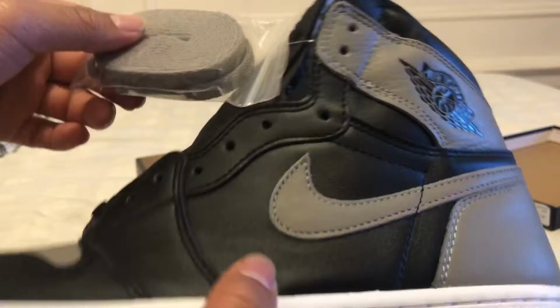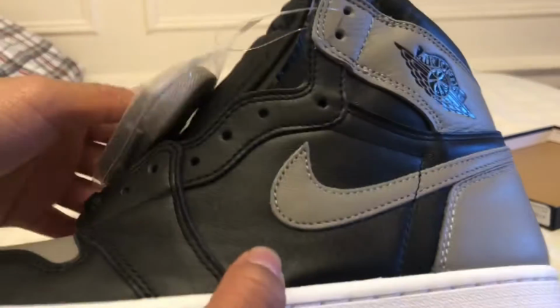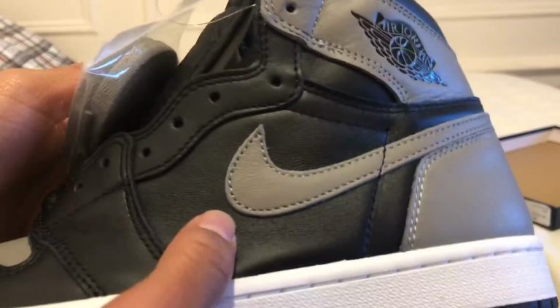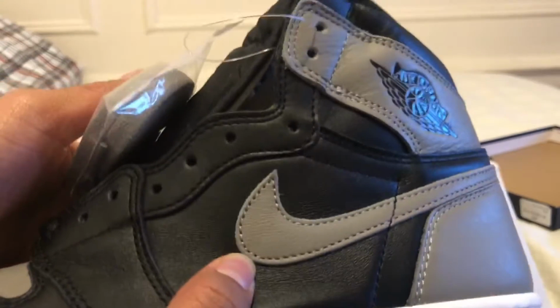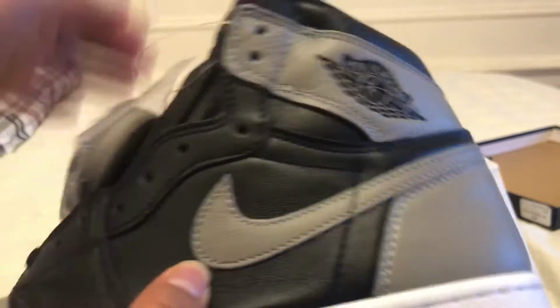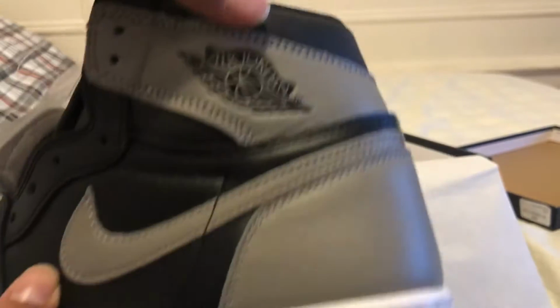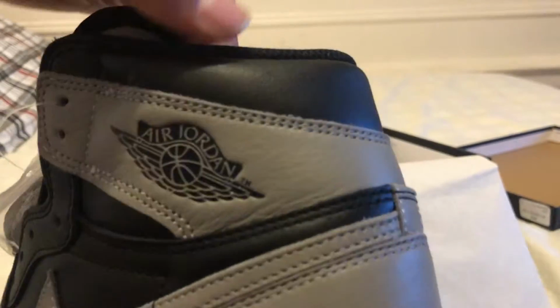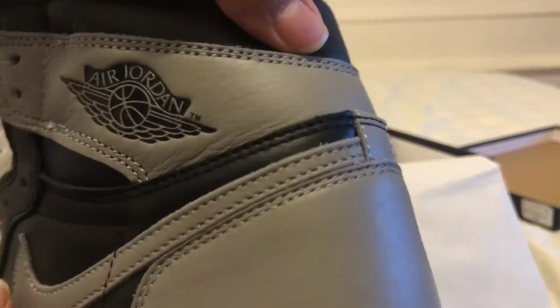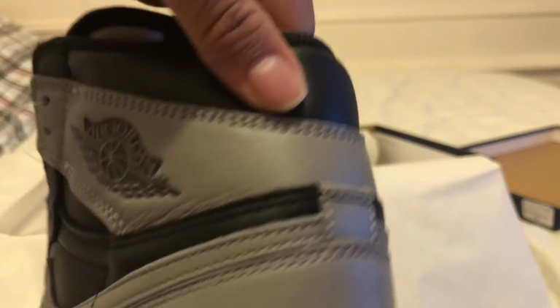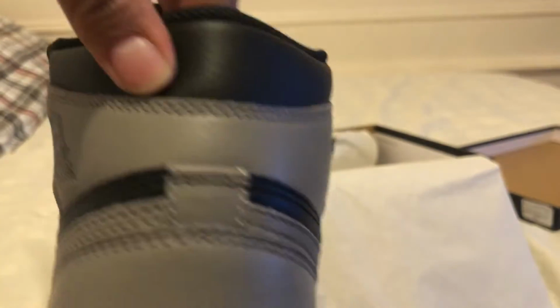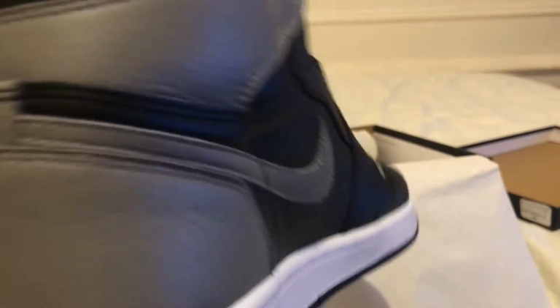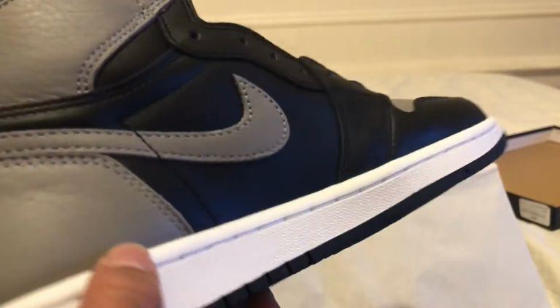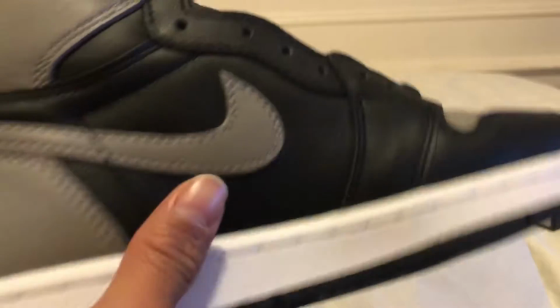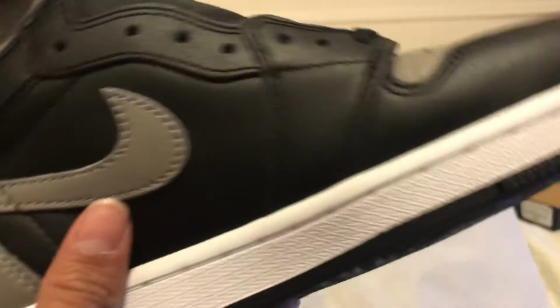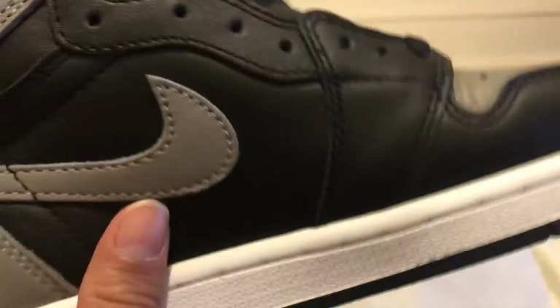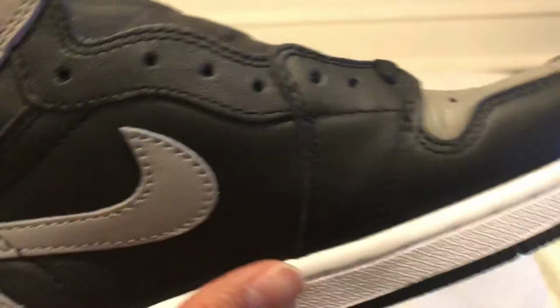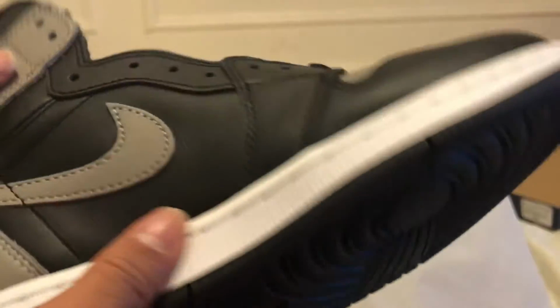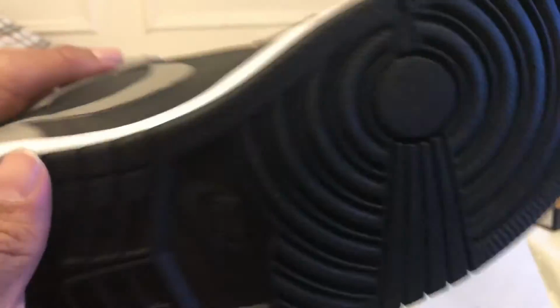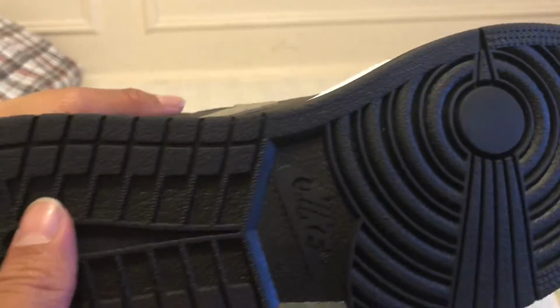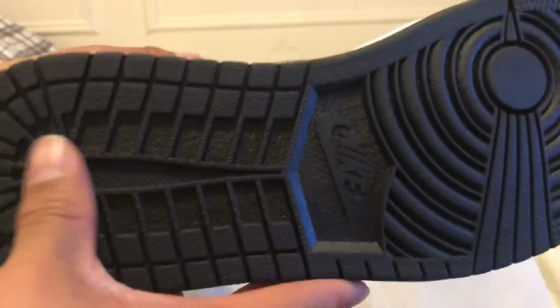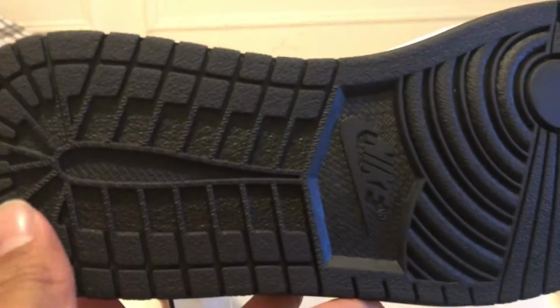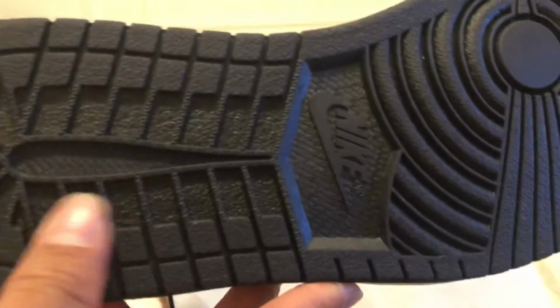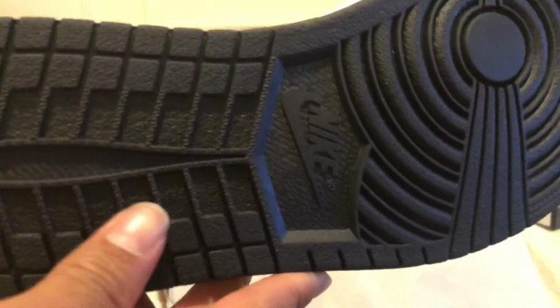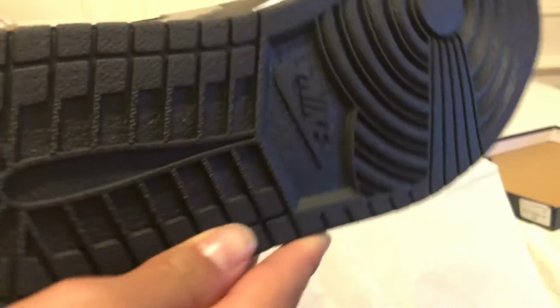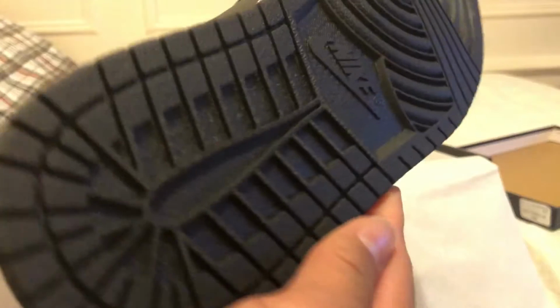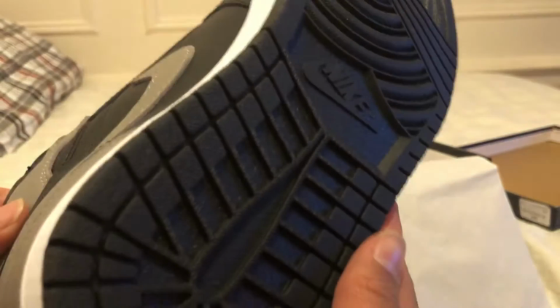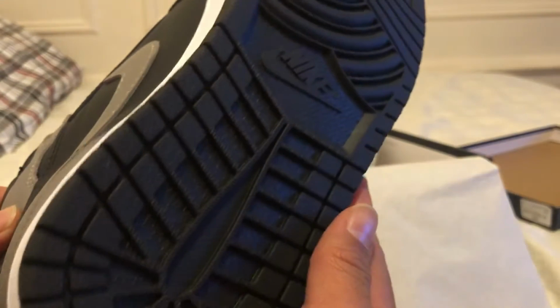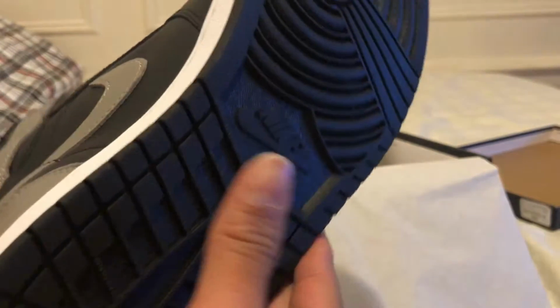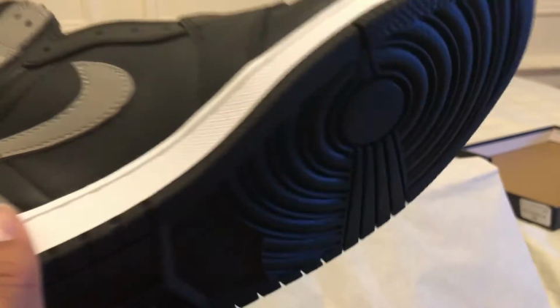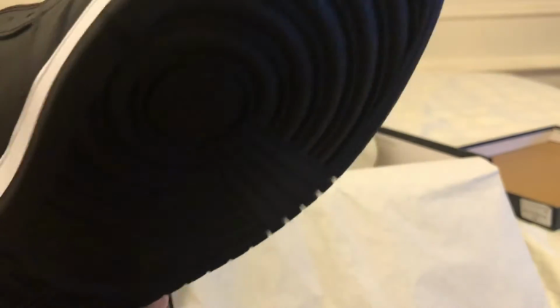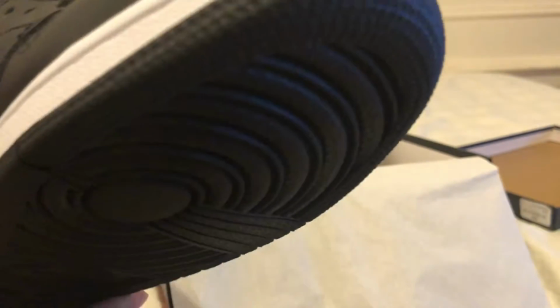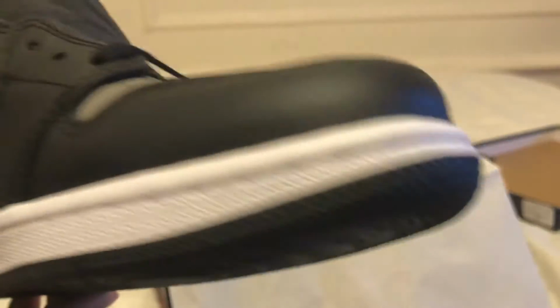Over here is the tumble leather. Yo, the quality is crazy — it's nice on these. I really do love the 1s but I have way too many ones and a lot of gray sneakers. I still have pairs I haven't rocked.